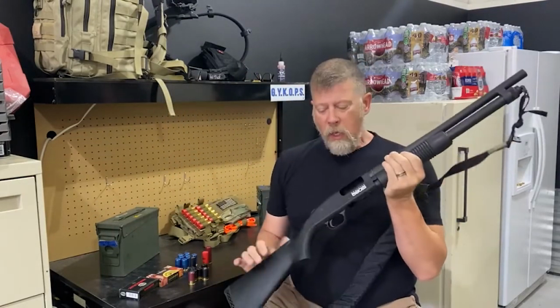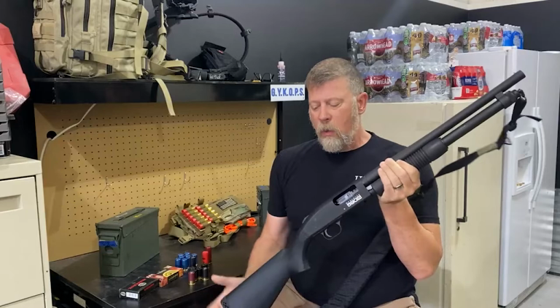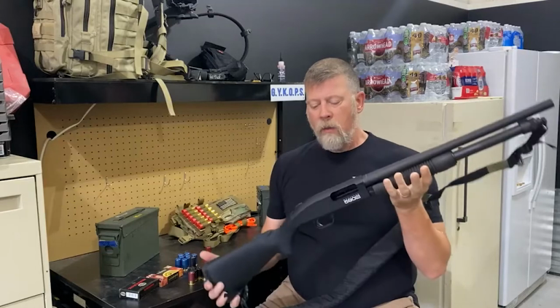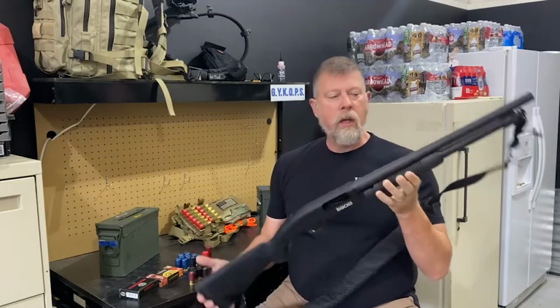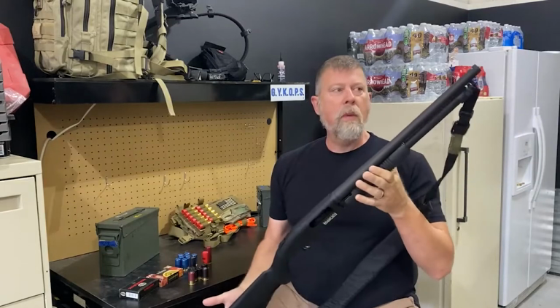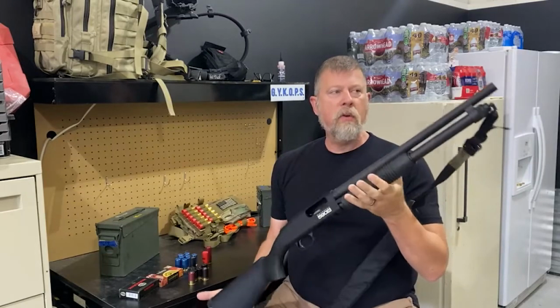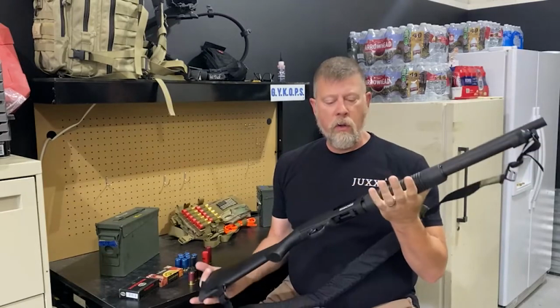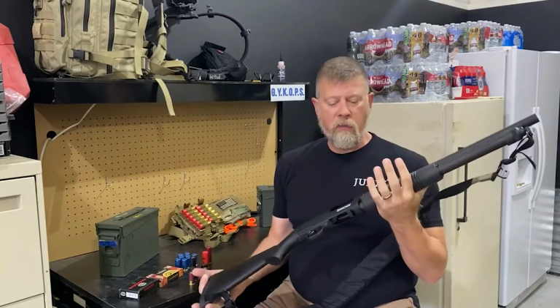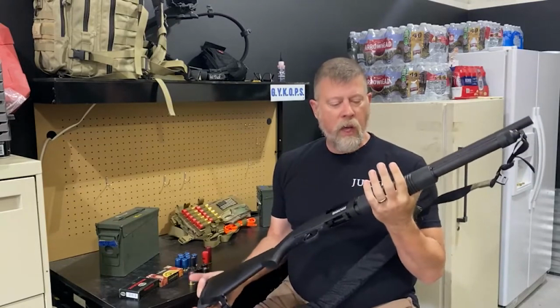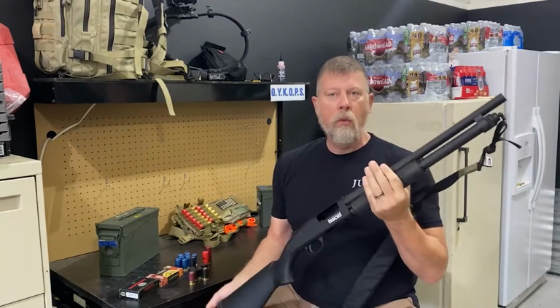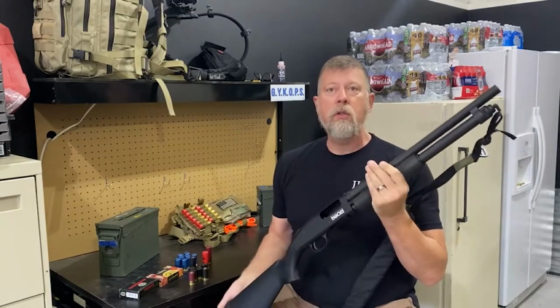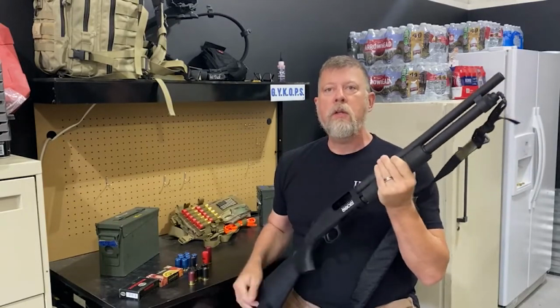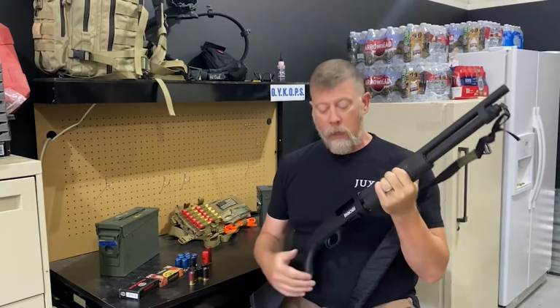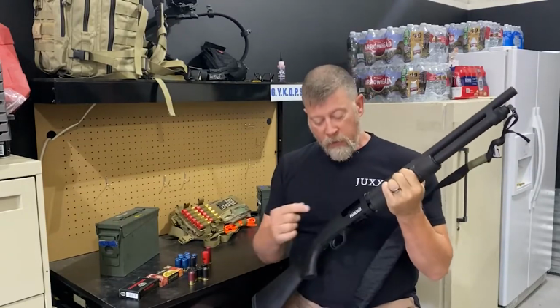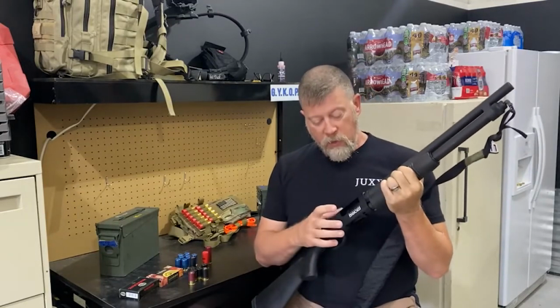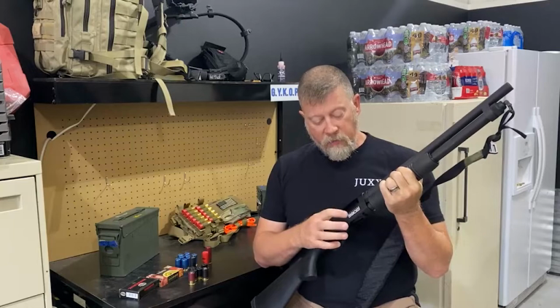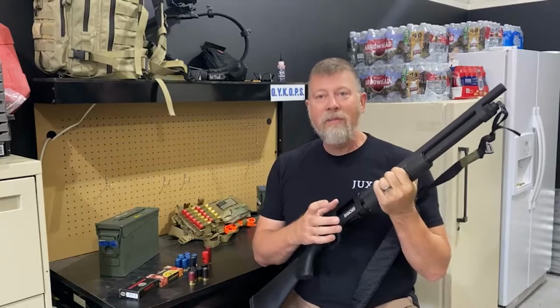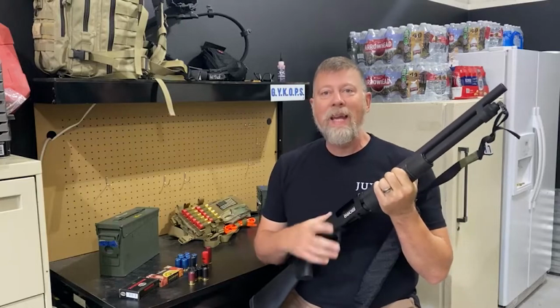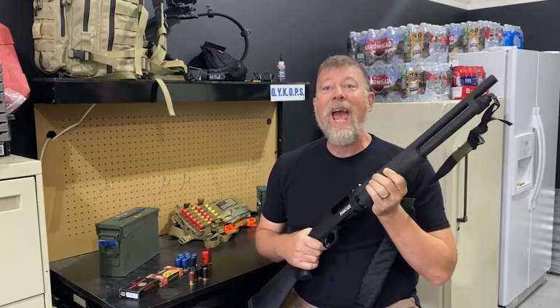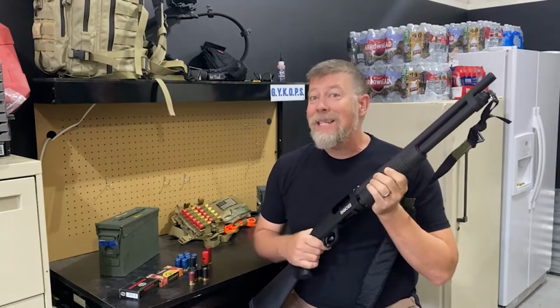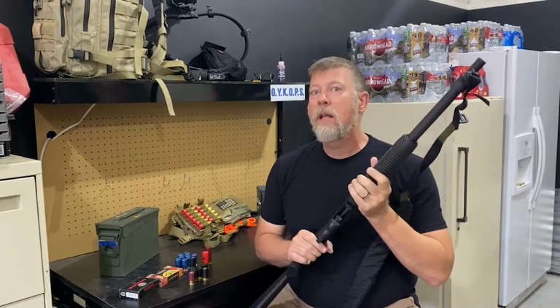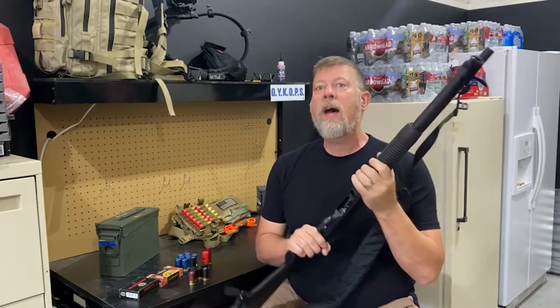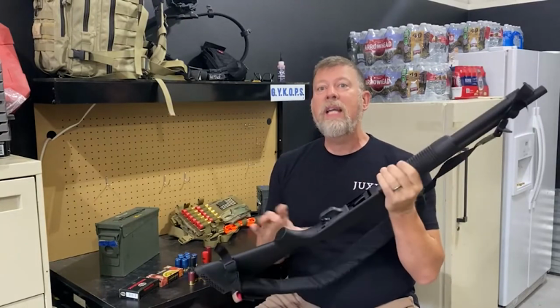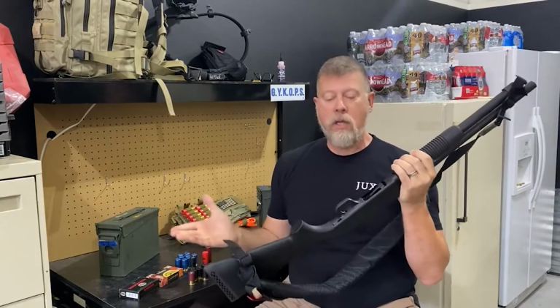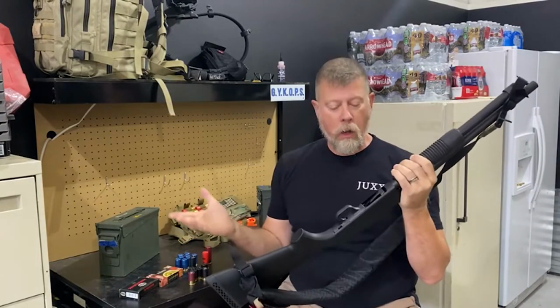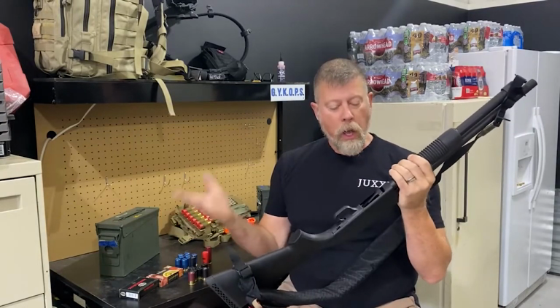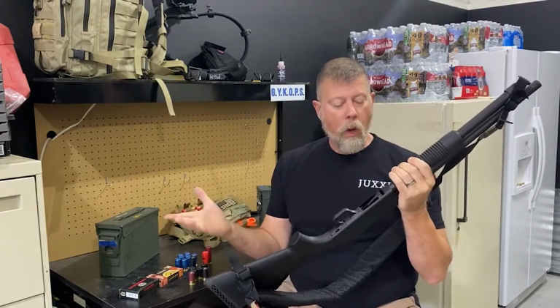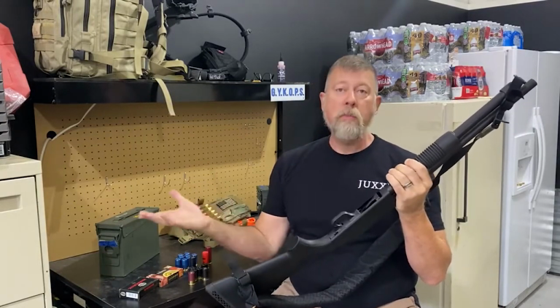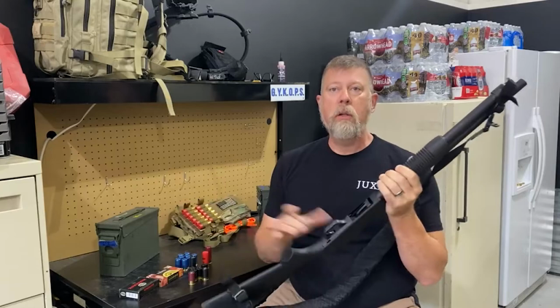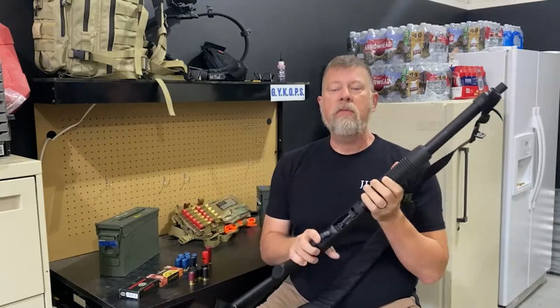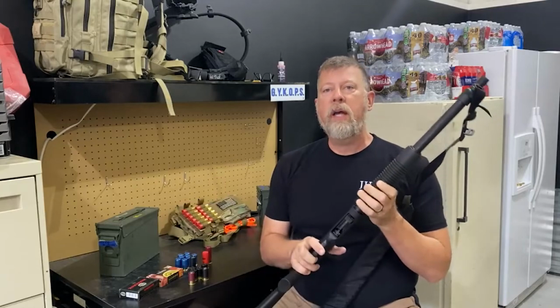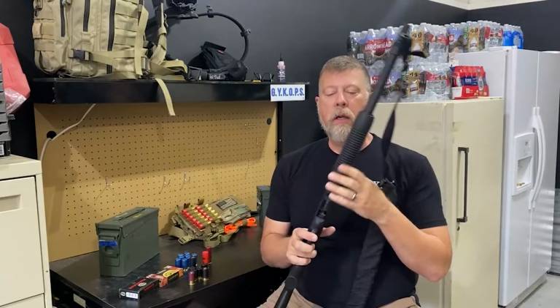You say, well that looks like a Mossberg 500 or a 590, what's so special about it? This is the 590S, the 590 Sierra. And what is special about the 590 Sierra?